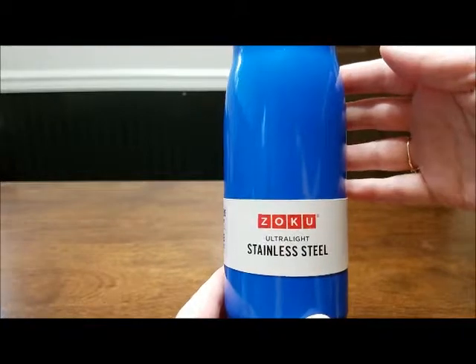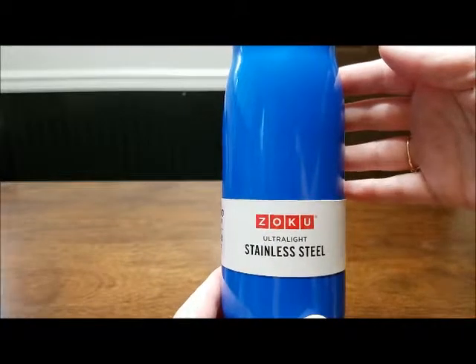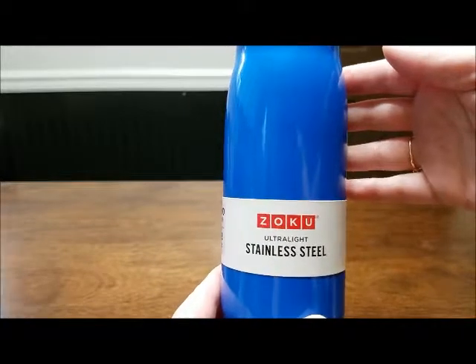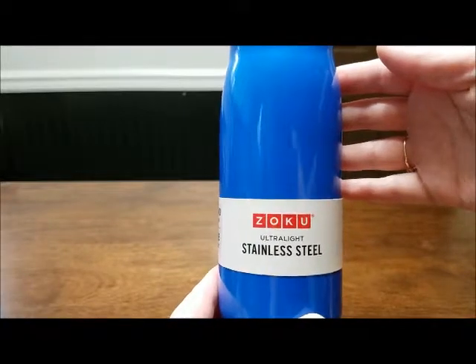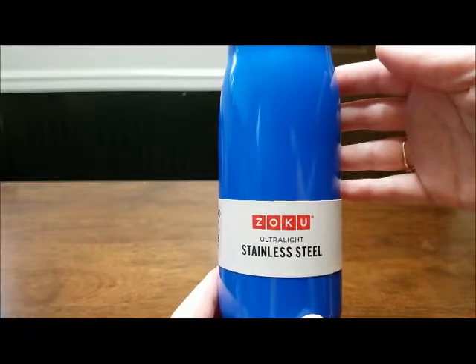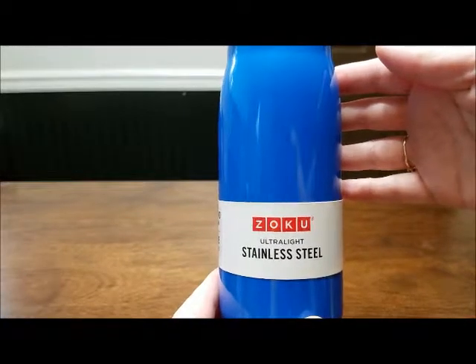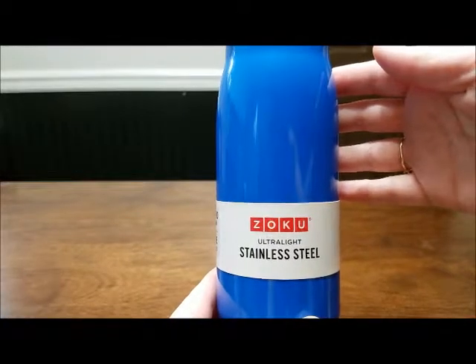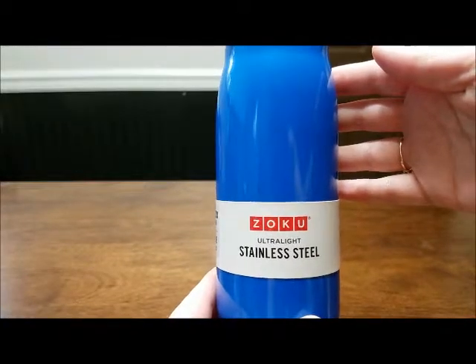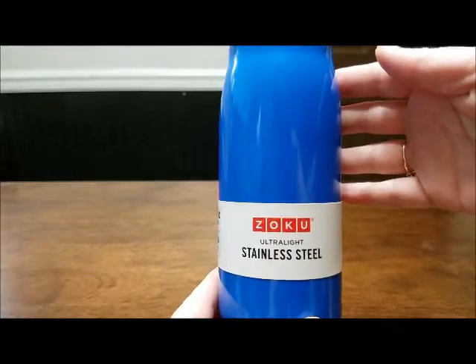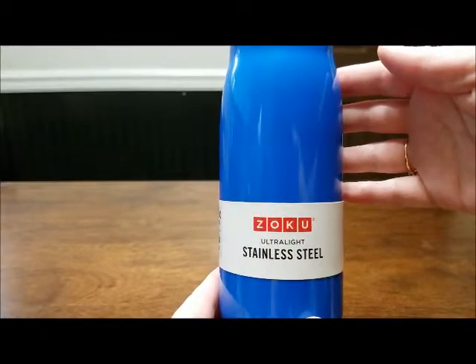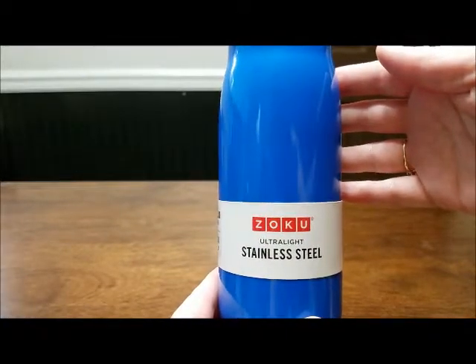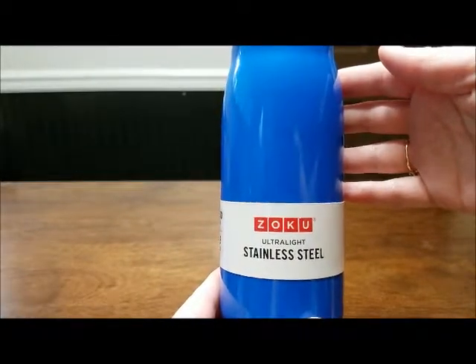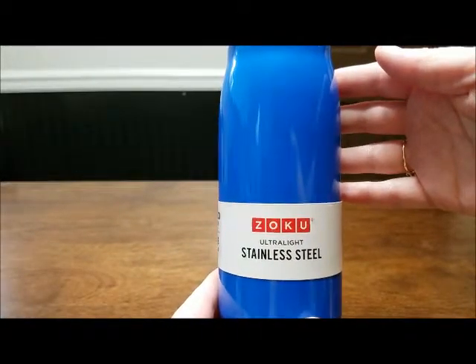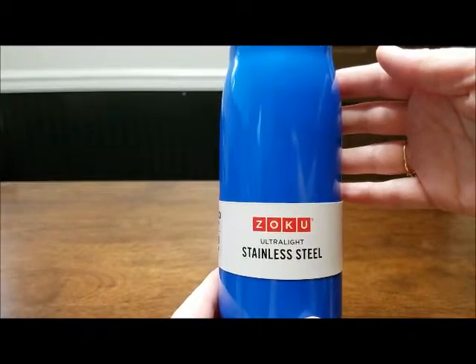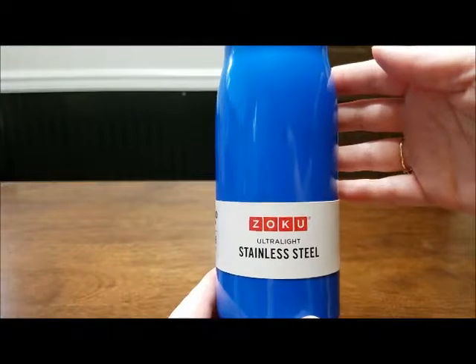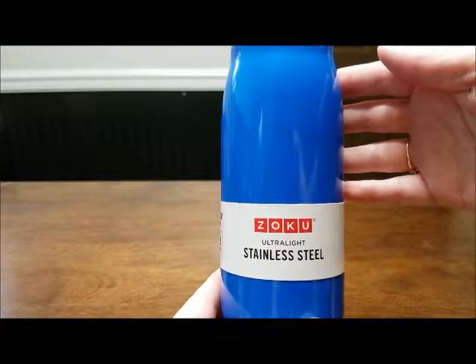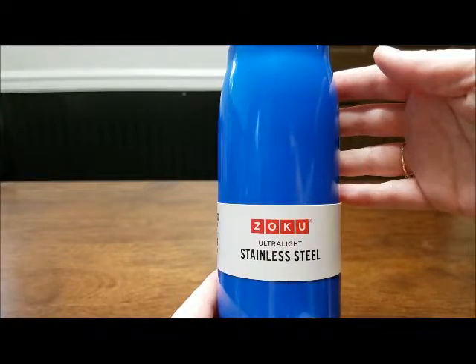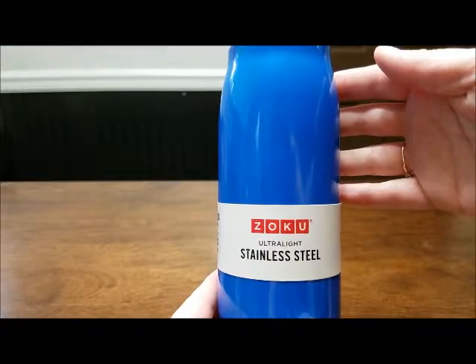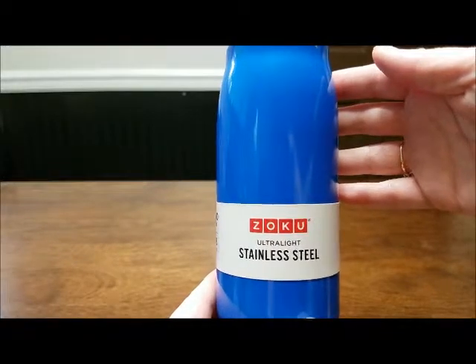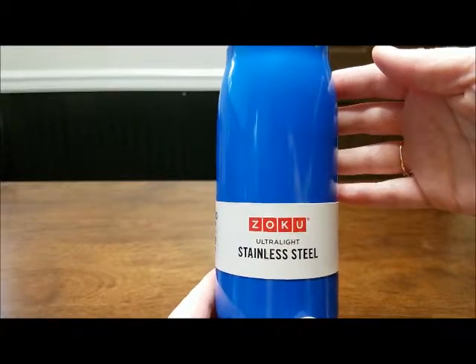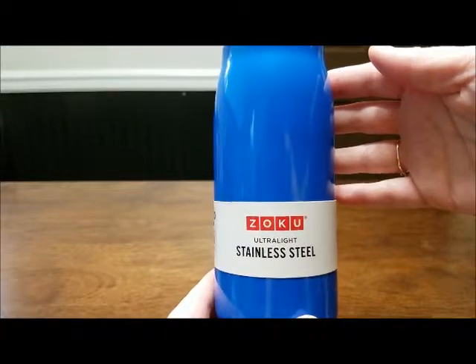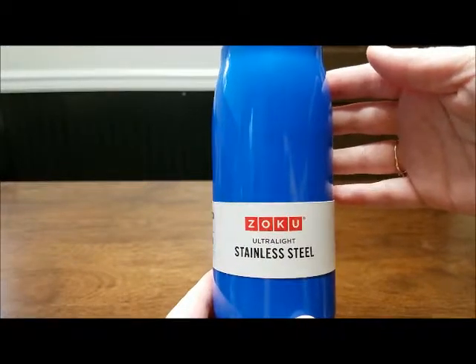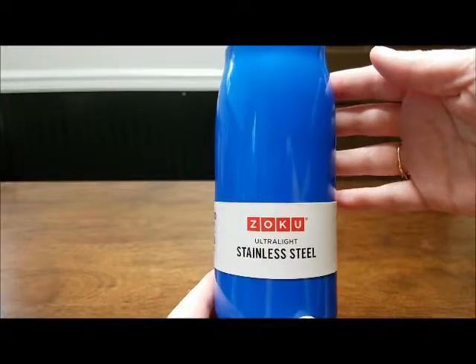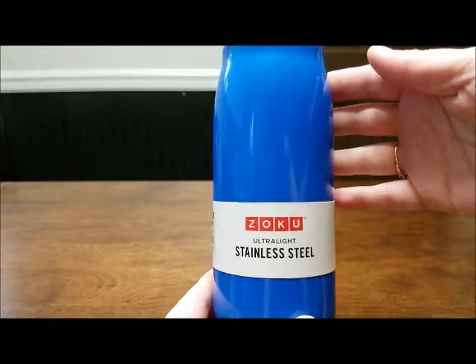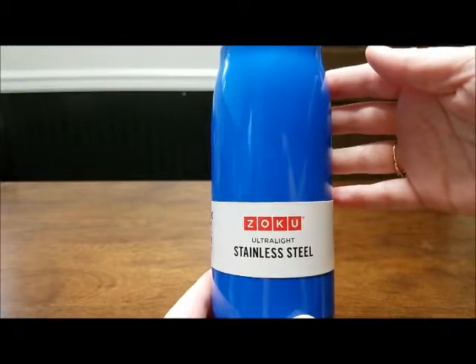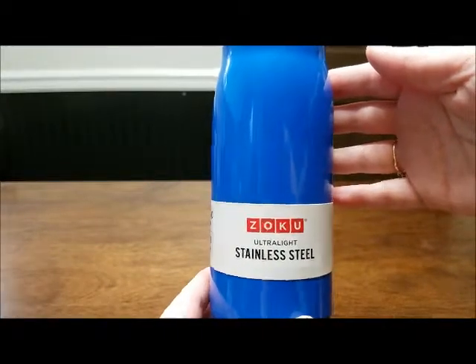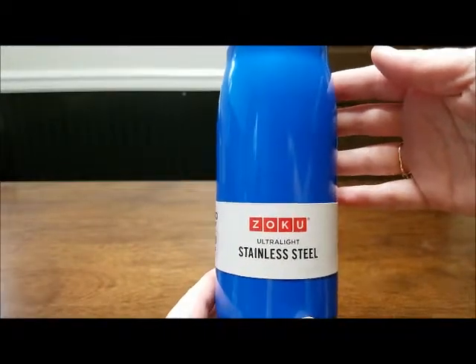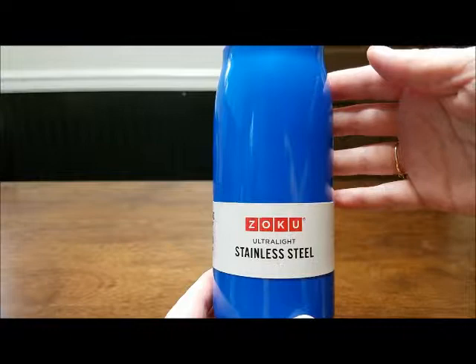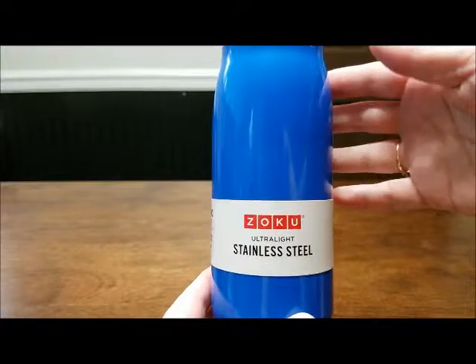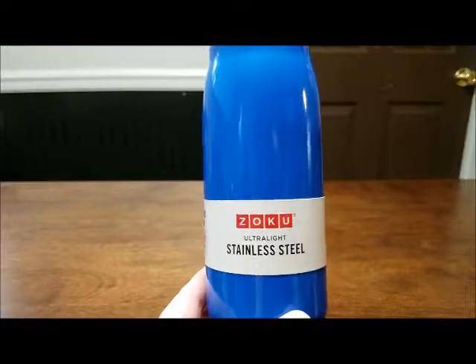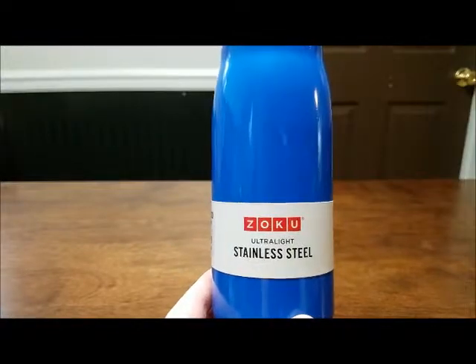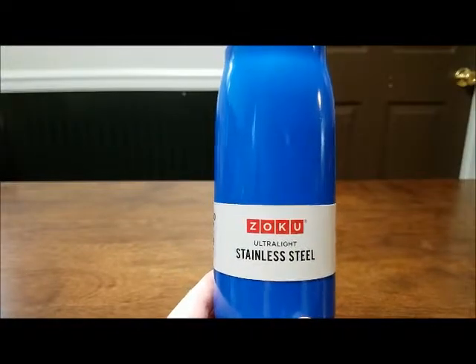I hope you enjoyed this review. Go to RussellsLovingLife.com — I'll put the link below to show you more about this stainless steel ultralight water bottle. Bye!